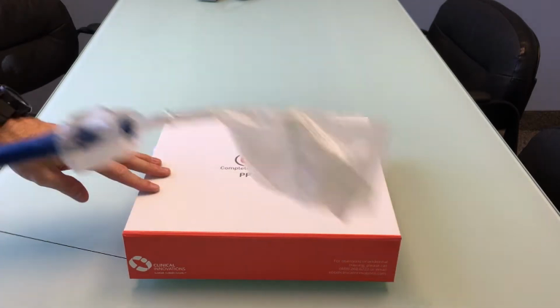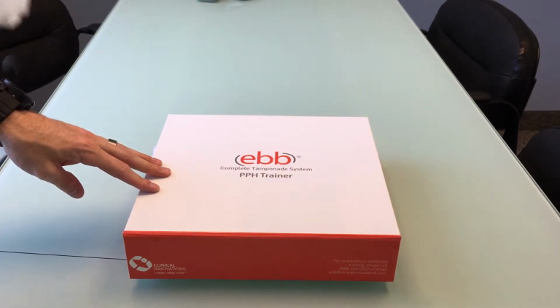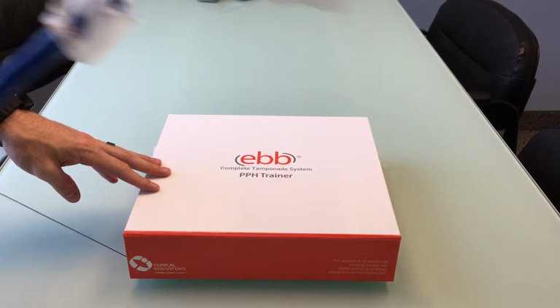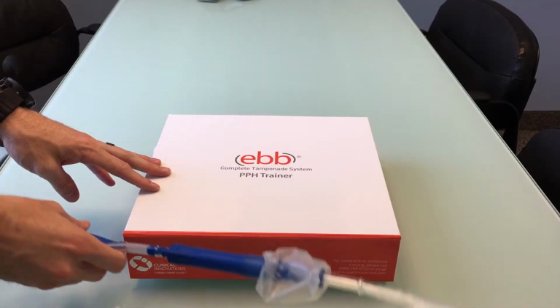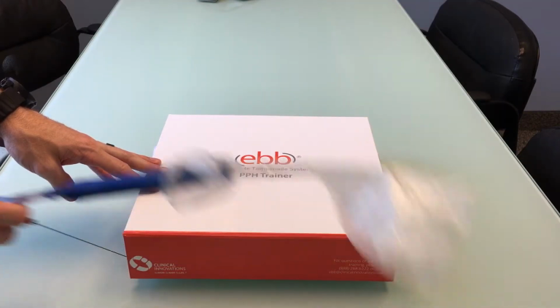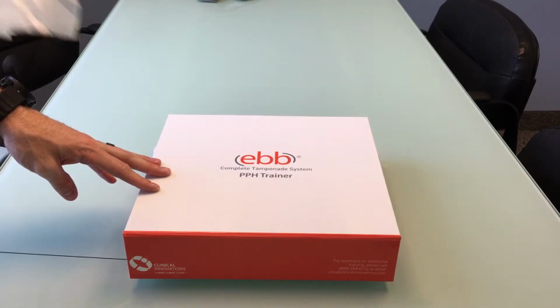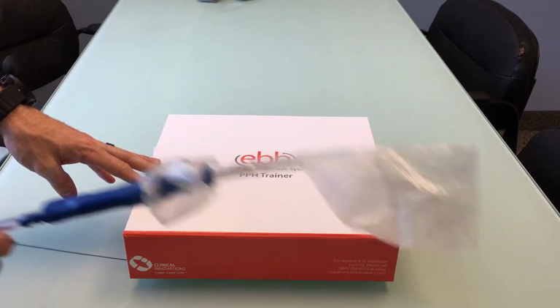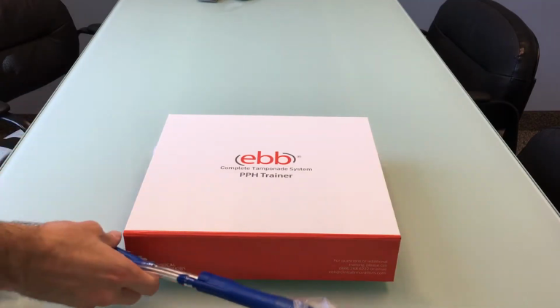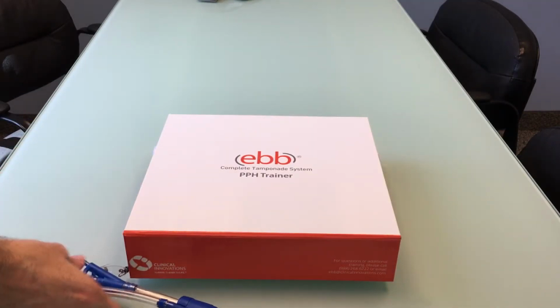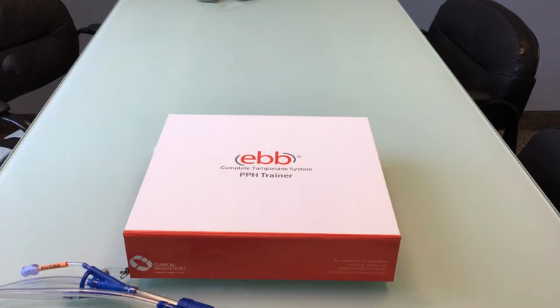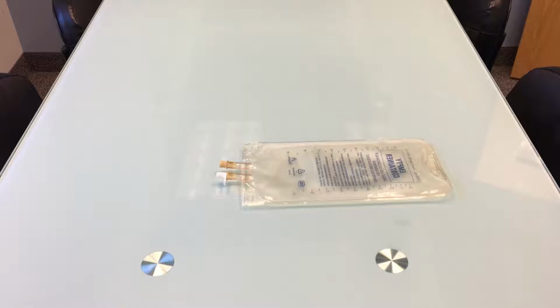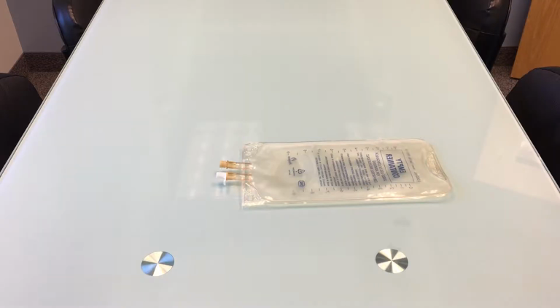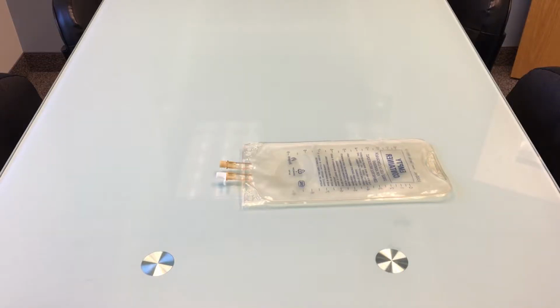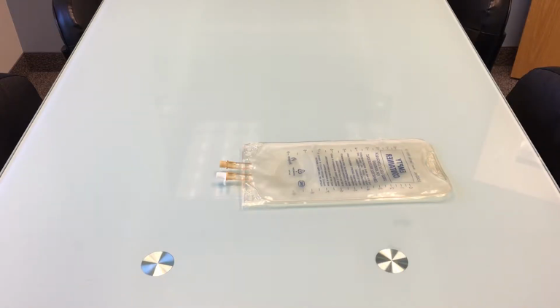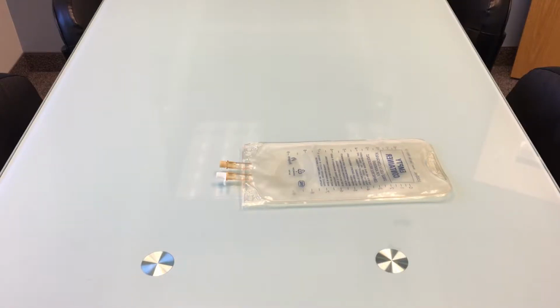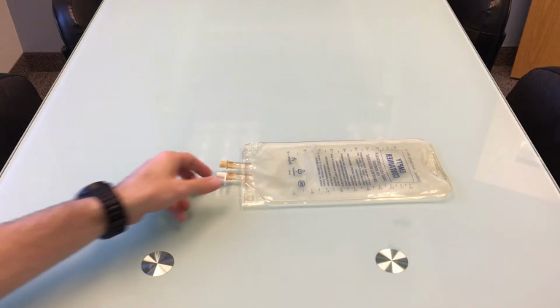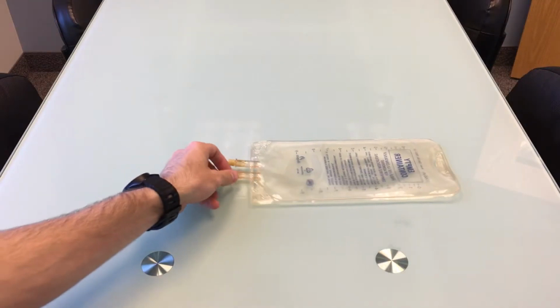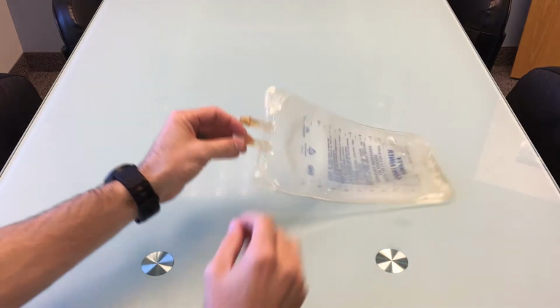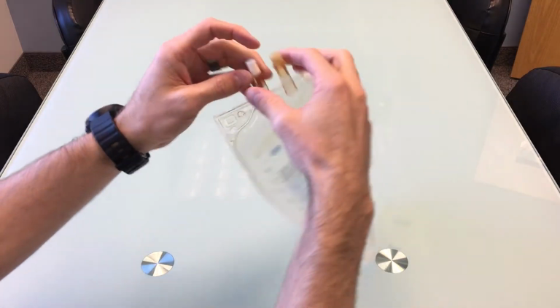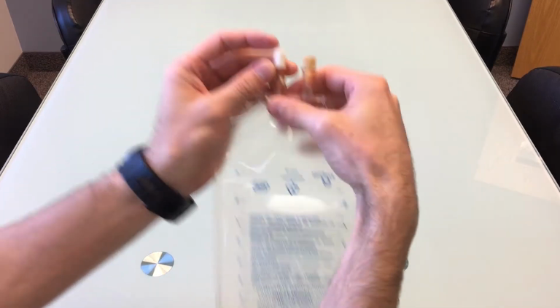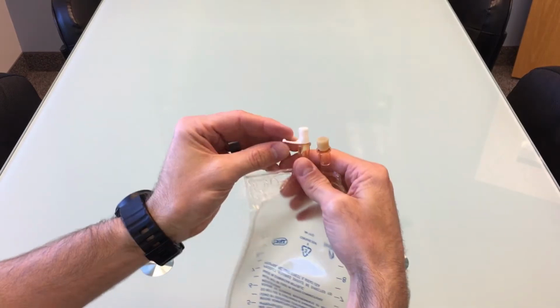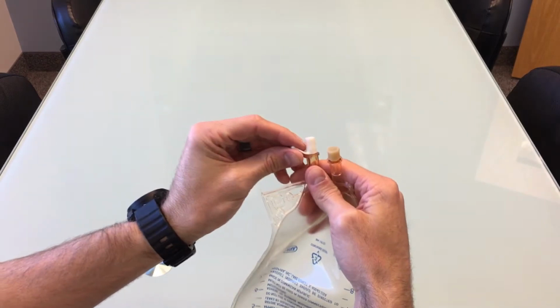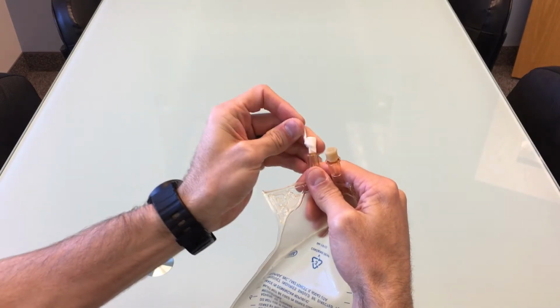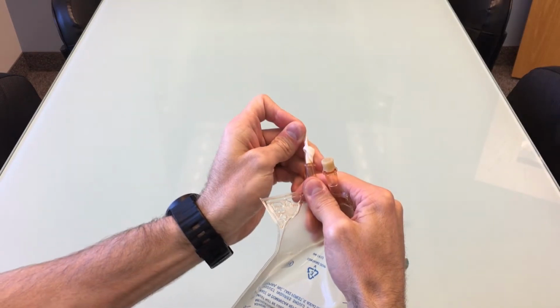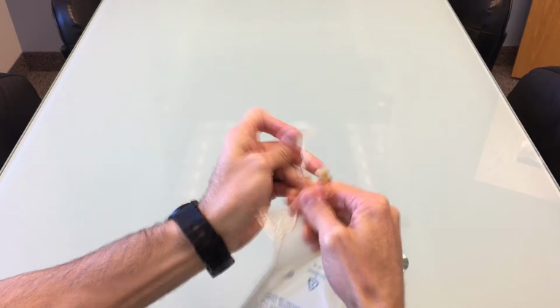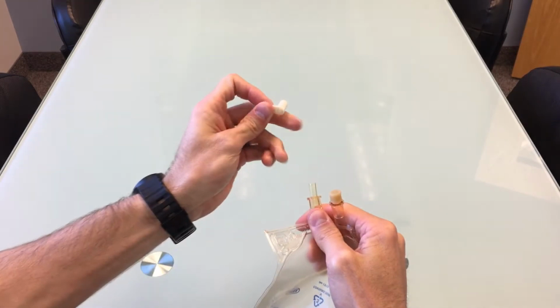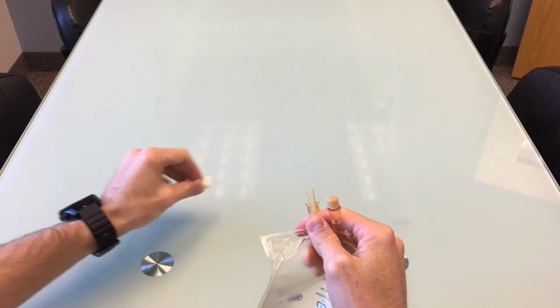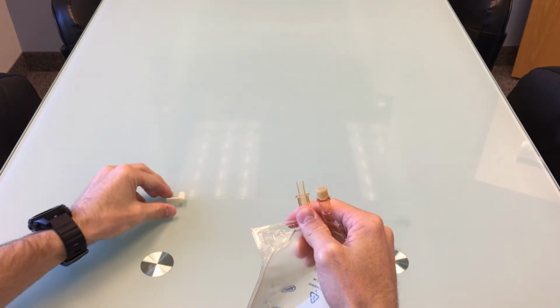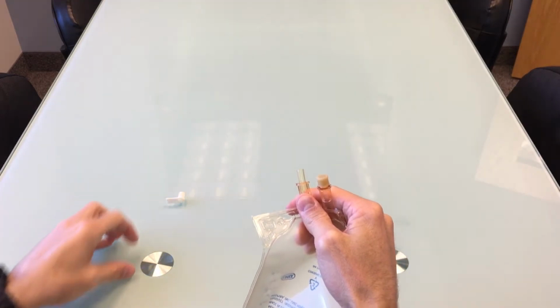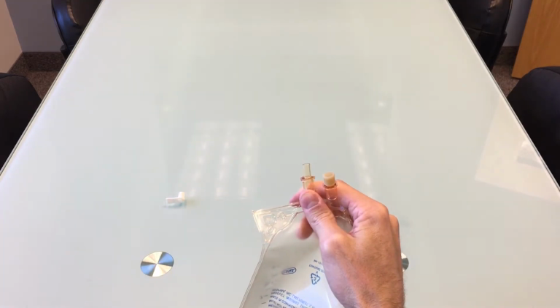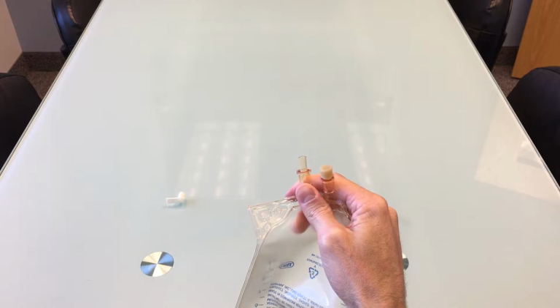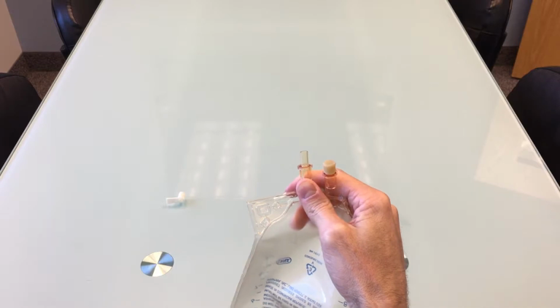The EBB now moves freely for training purposes but will not get lost or misplaced. Now that the box and EBB are ready, we need to prepare the IV bag. To do so, remove the white cap from the IV bag — do not lose it, as you will need to recap the bag once it is filled with air.